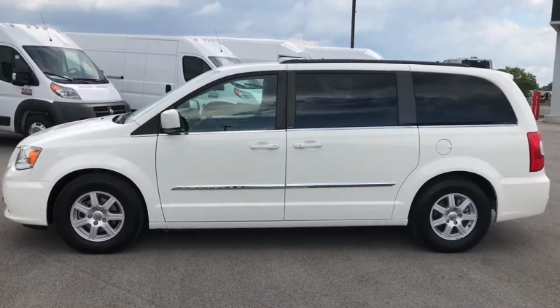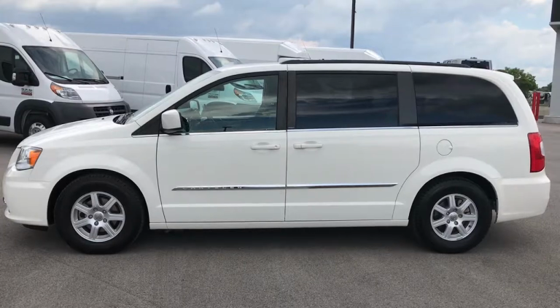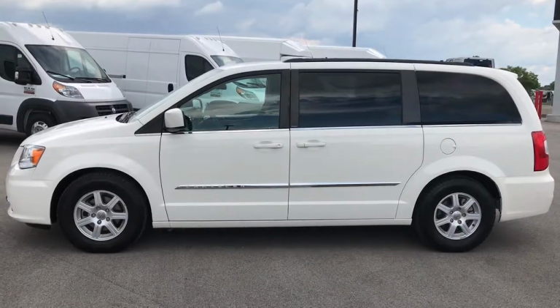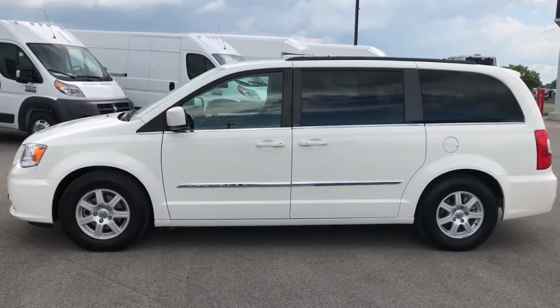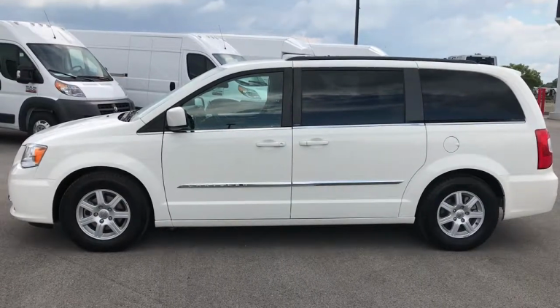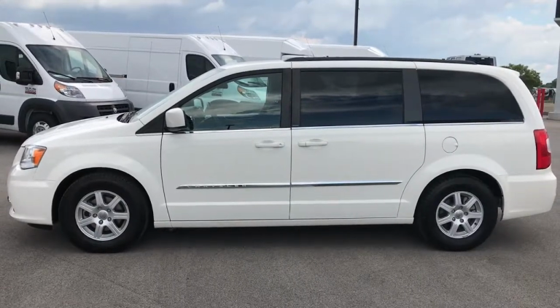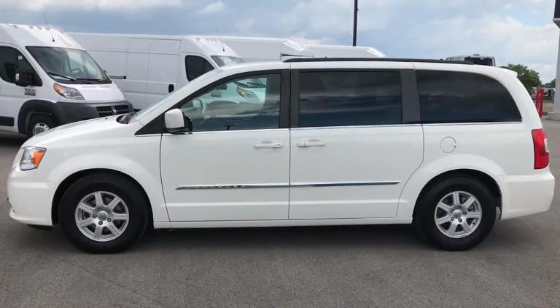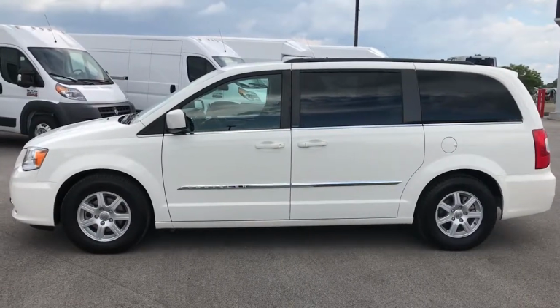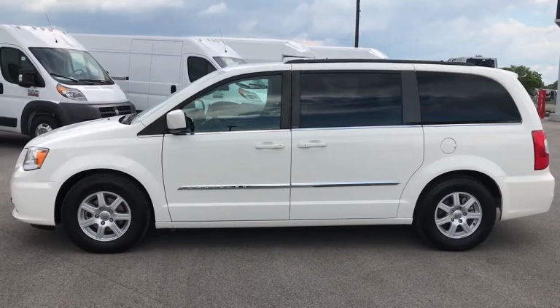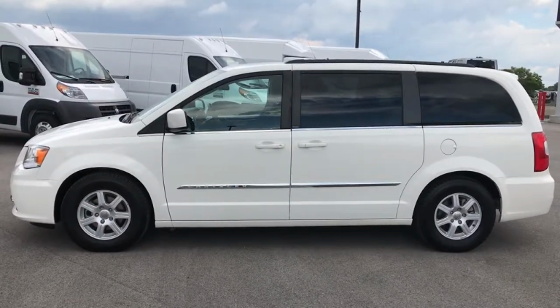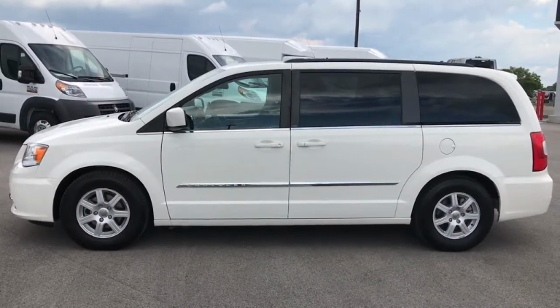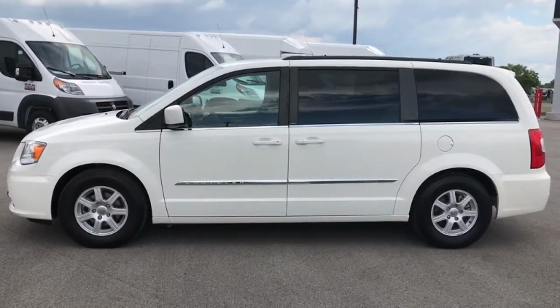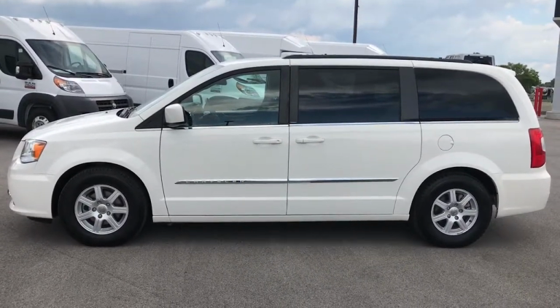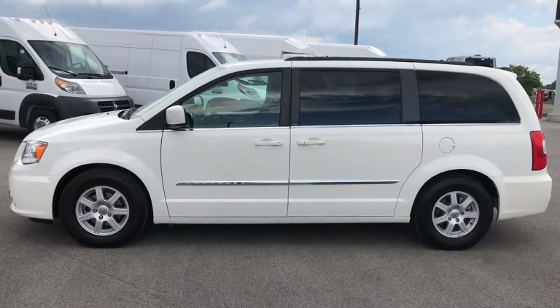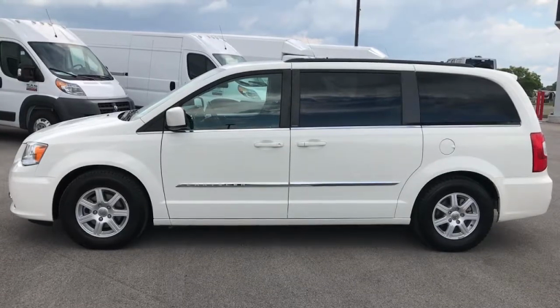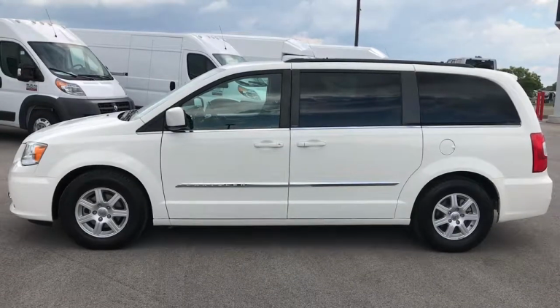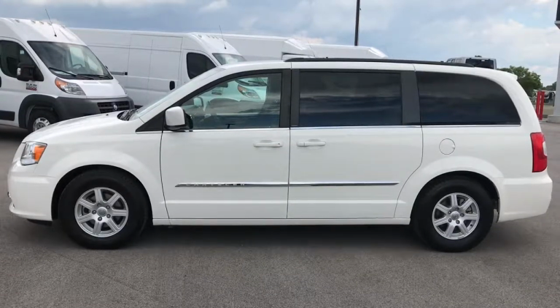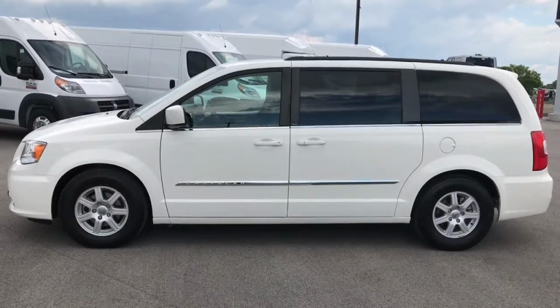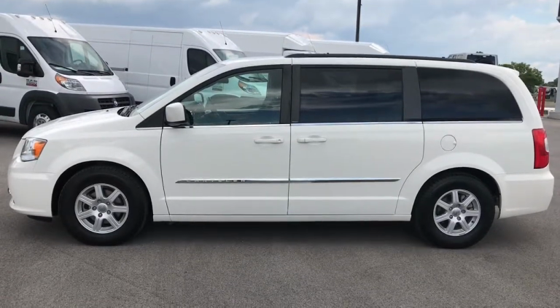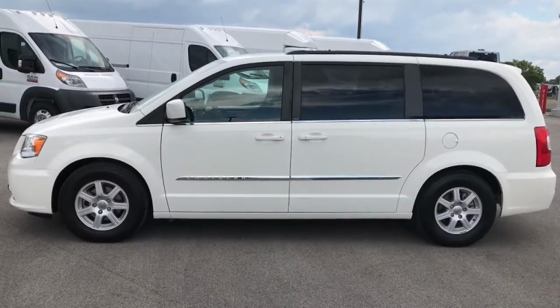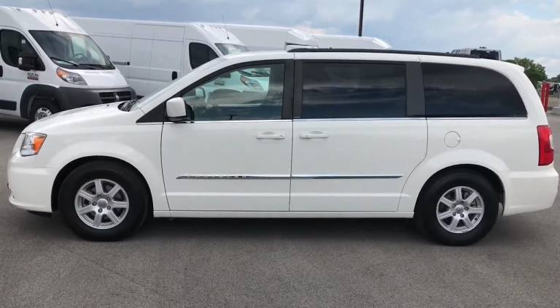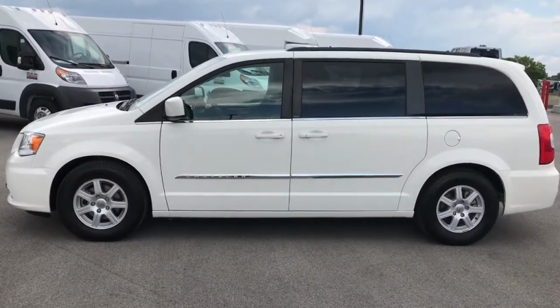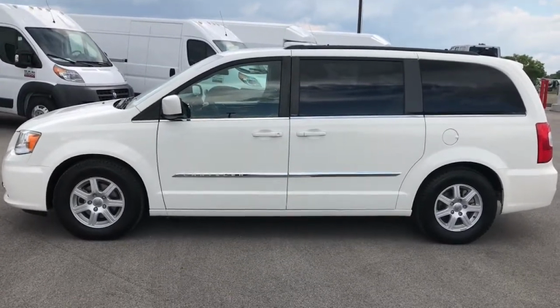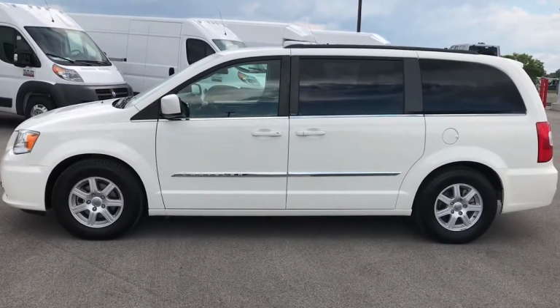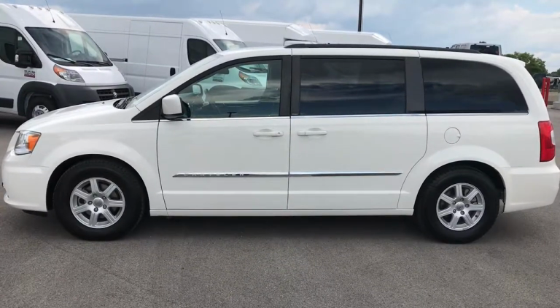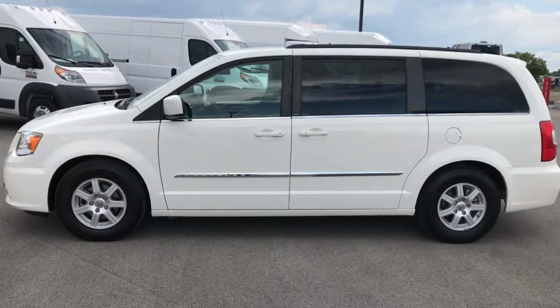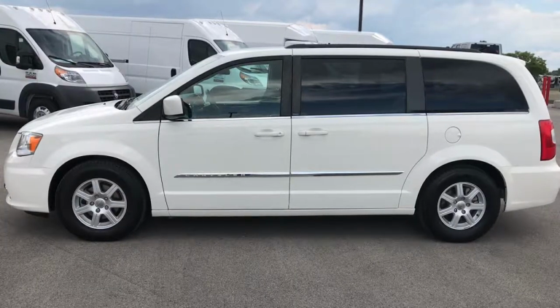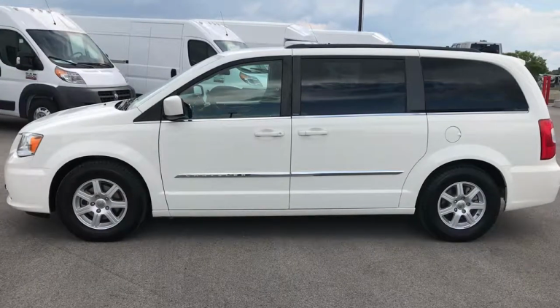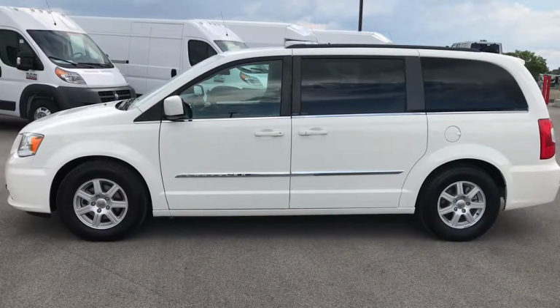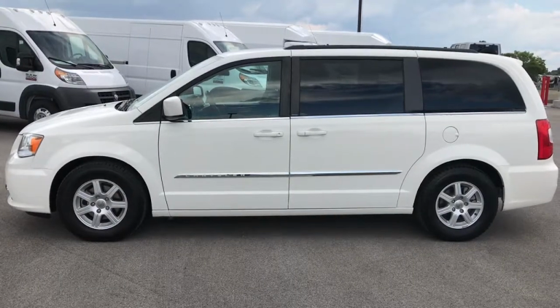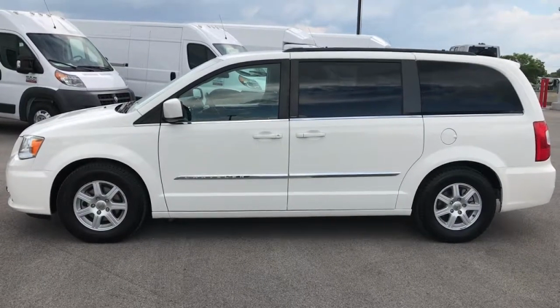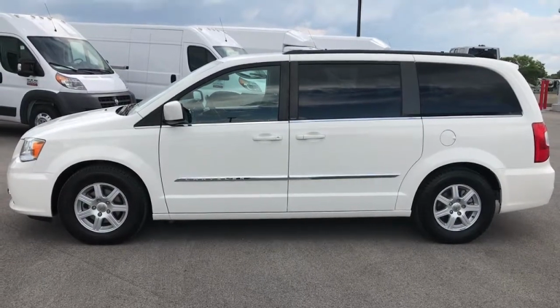Once again, that number is 920-921-0850. Thanks again — we look forward to helping with this super clean 2012 Chrysler Town & Country. Thanks for checking out the video. If you like it and want to check out more, go to youtube.com/summitauto.